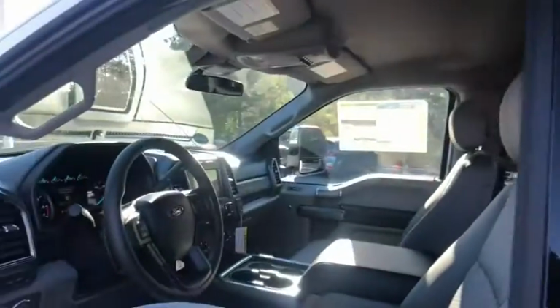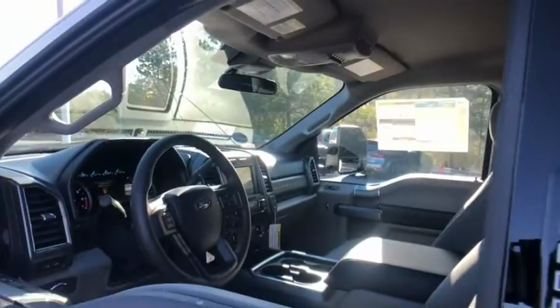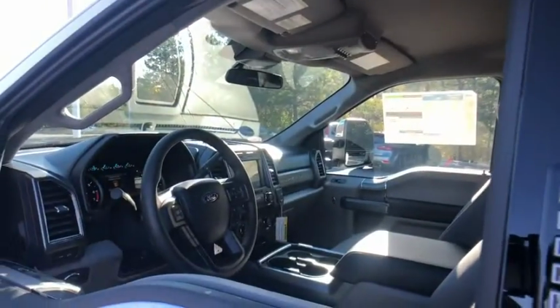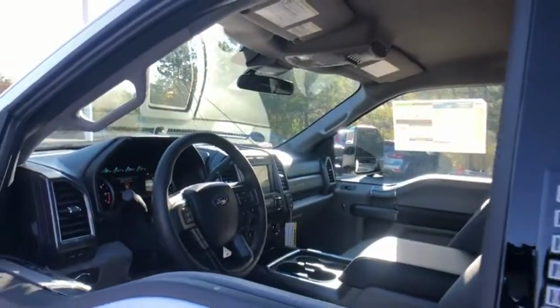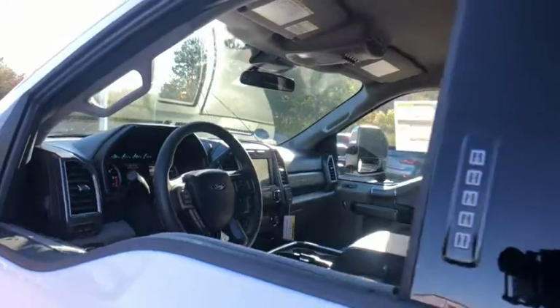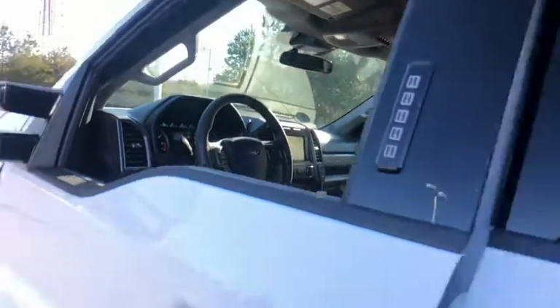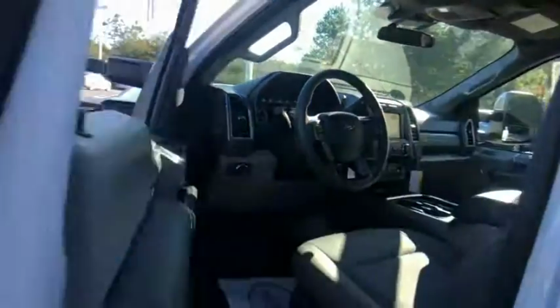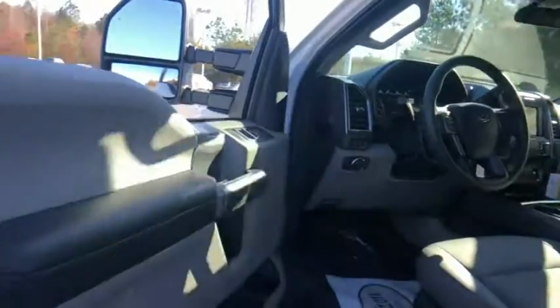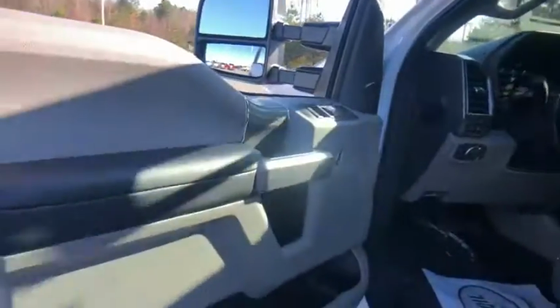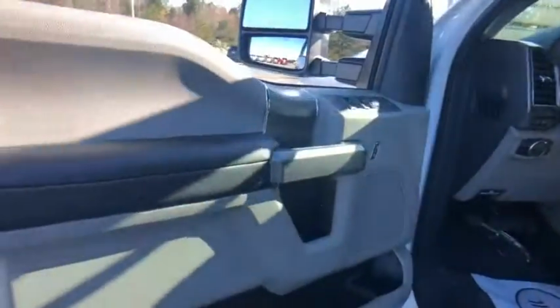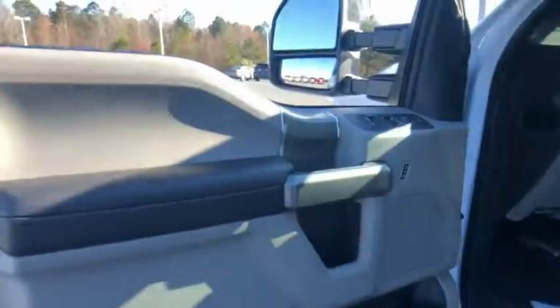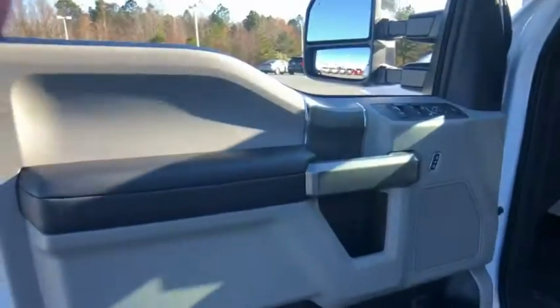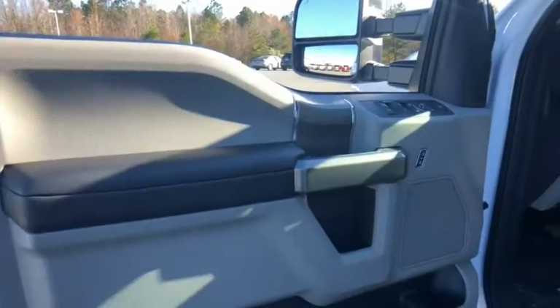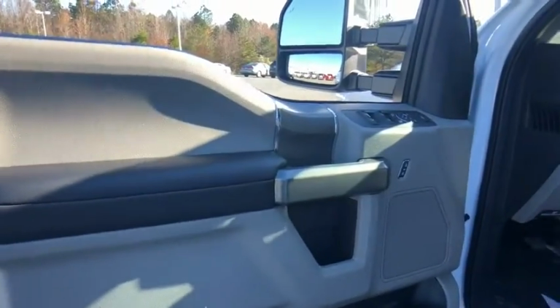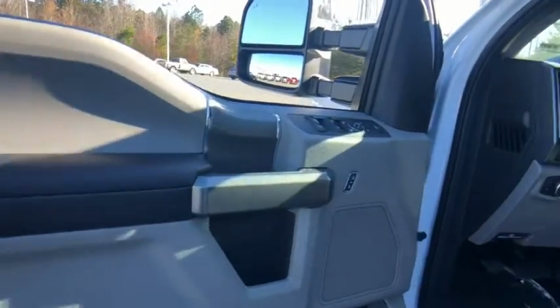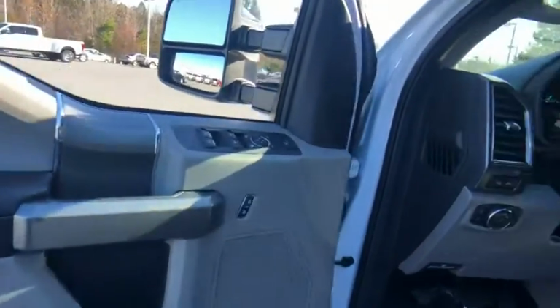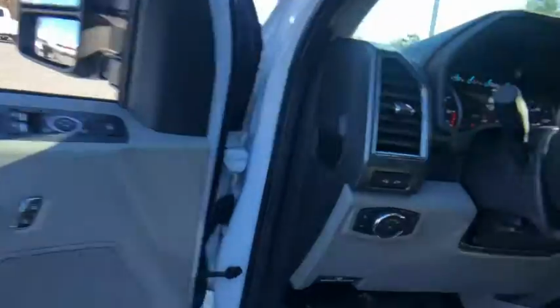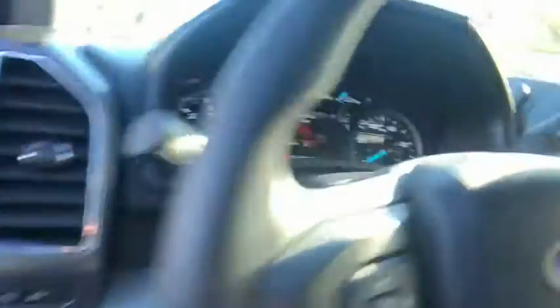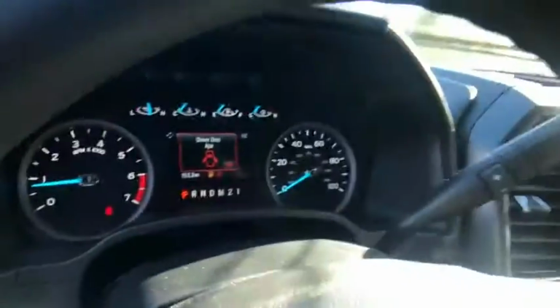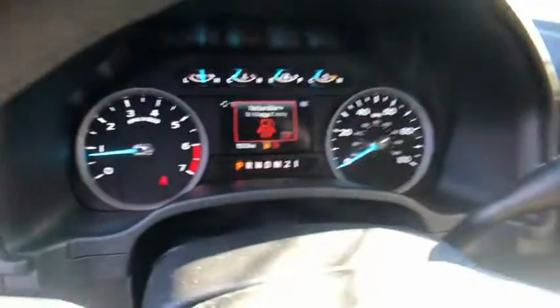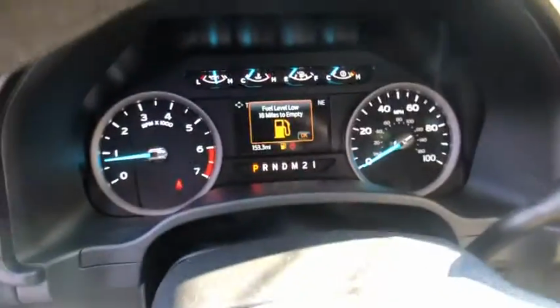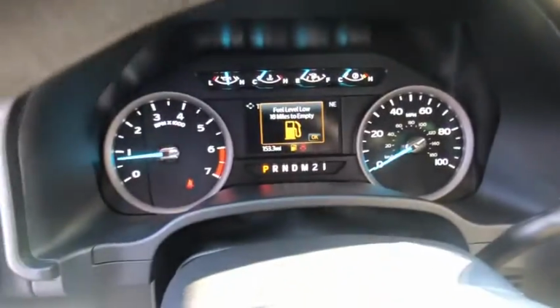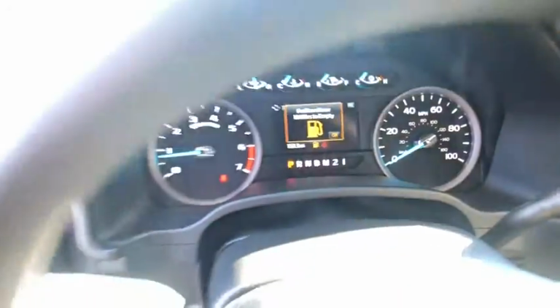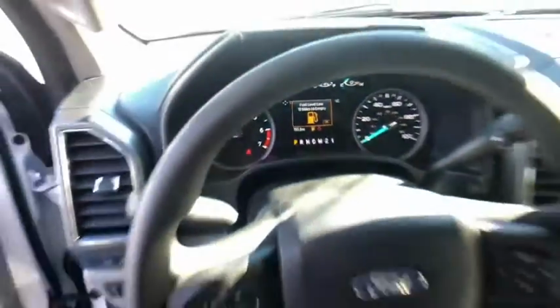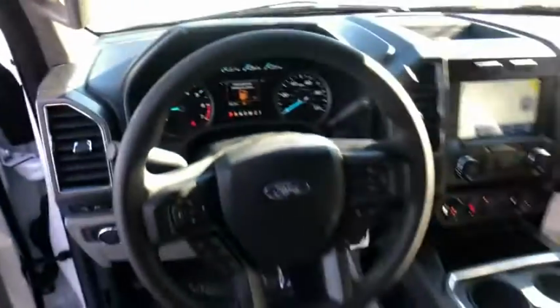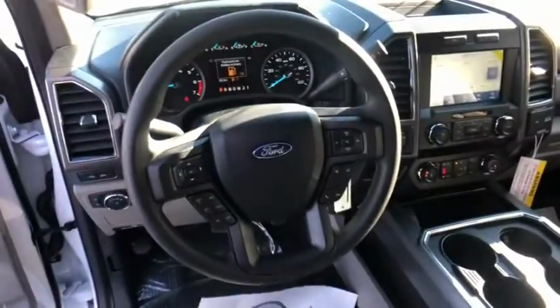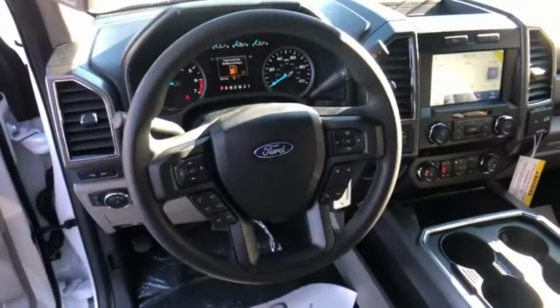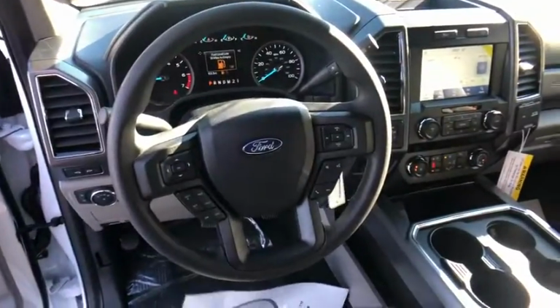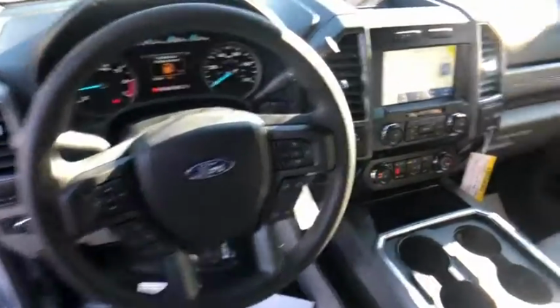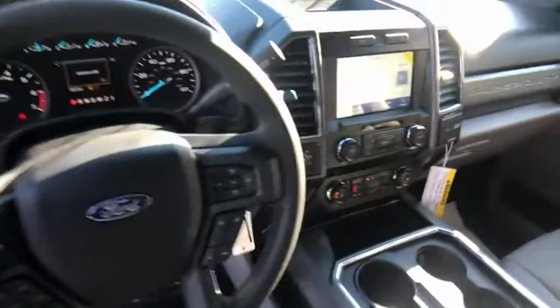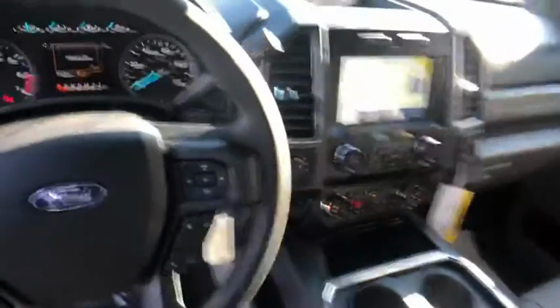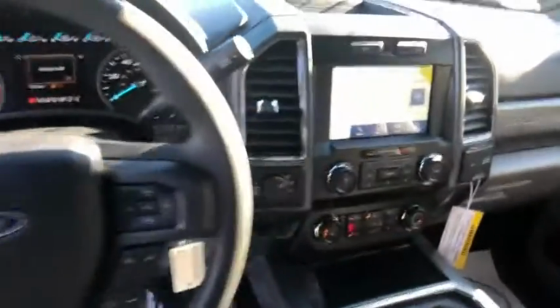Electronic stability control, power windows, security system, trip computer, compass, tachometer, panic alarm, overhead console, brake assist, remote keyless entry, driver vanity mirror, halogen headlamps.